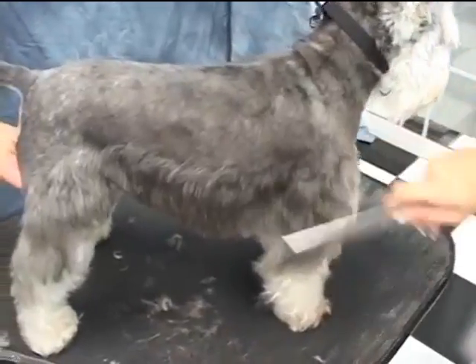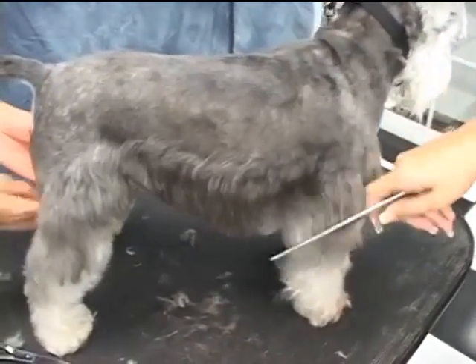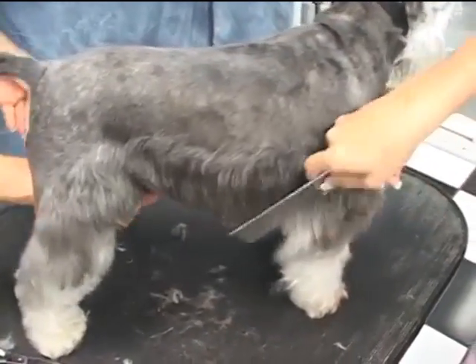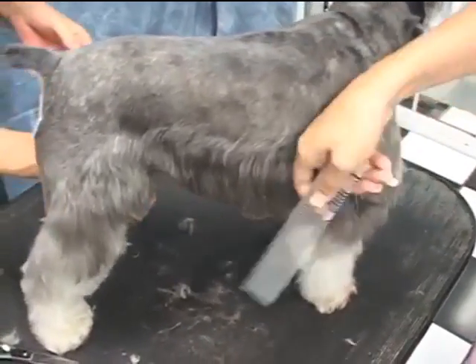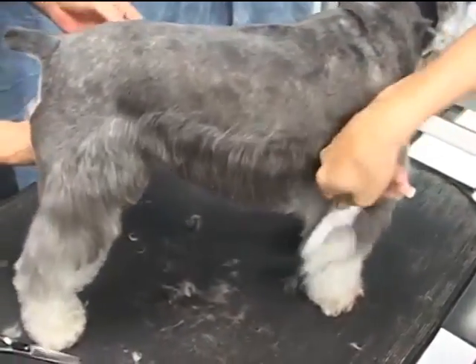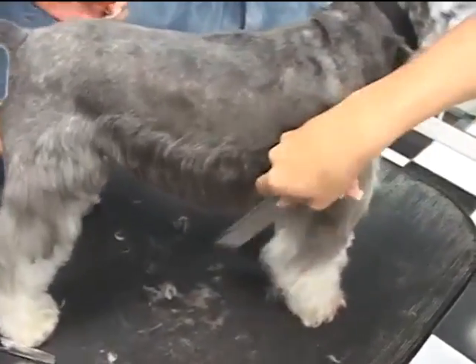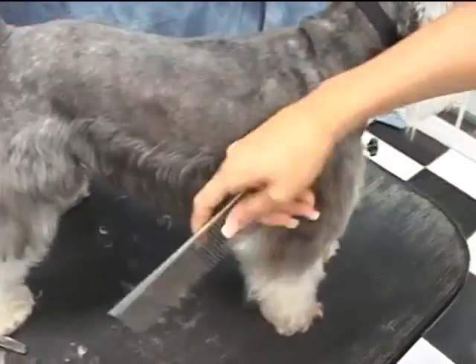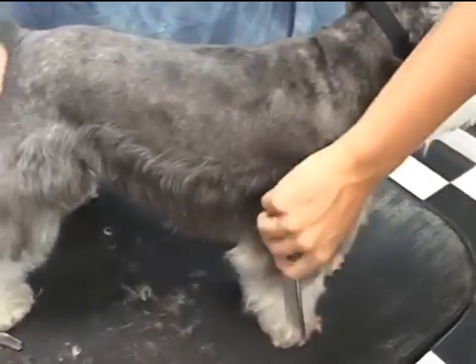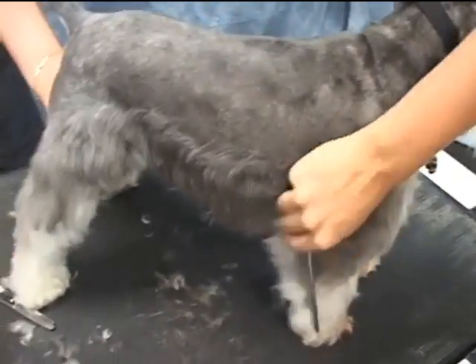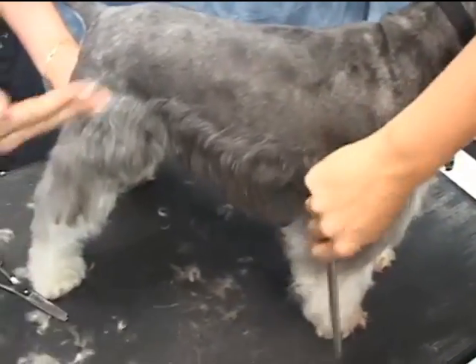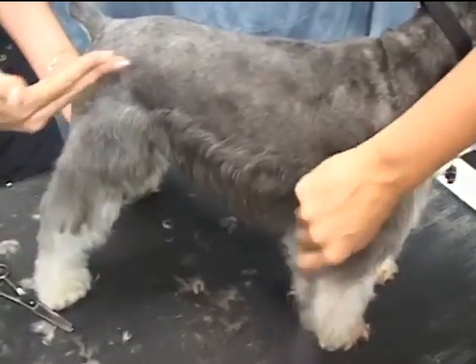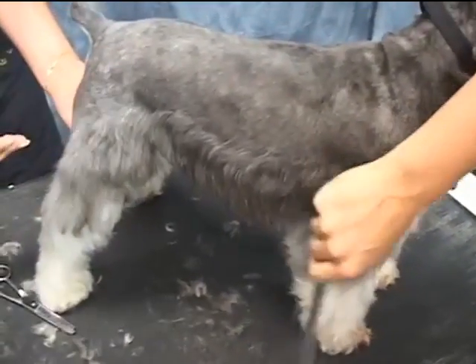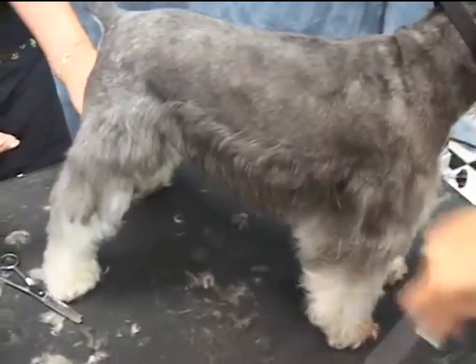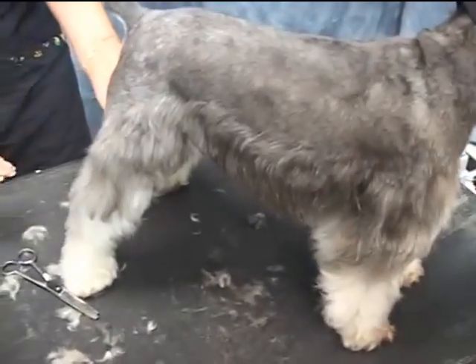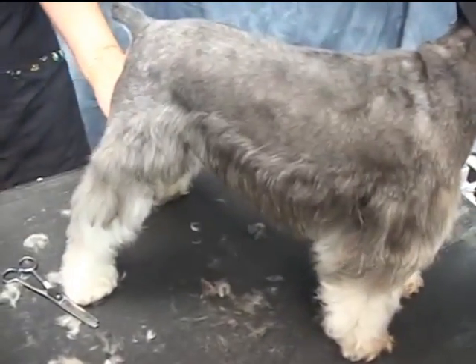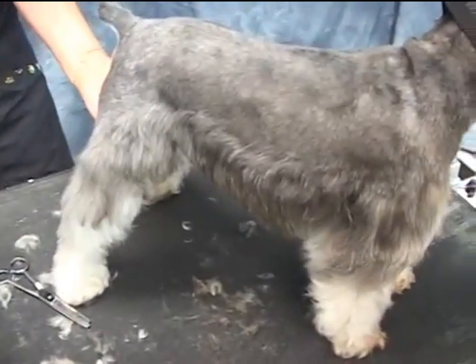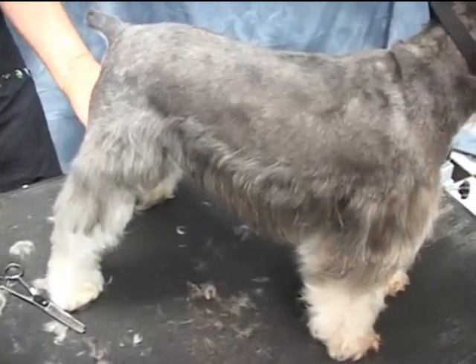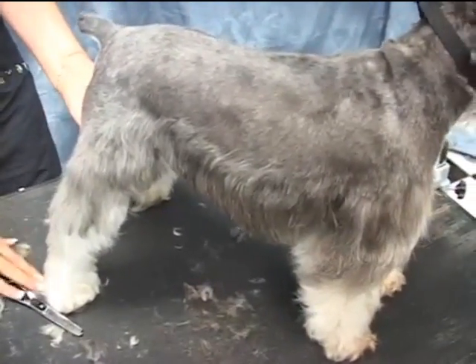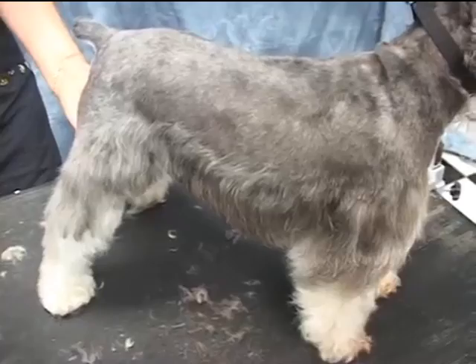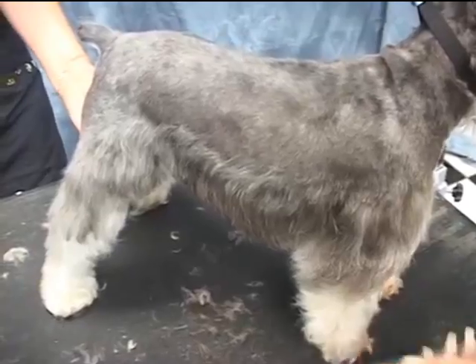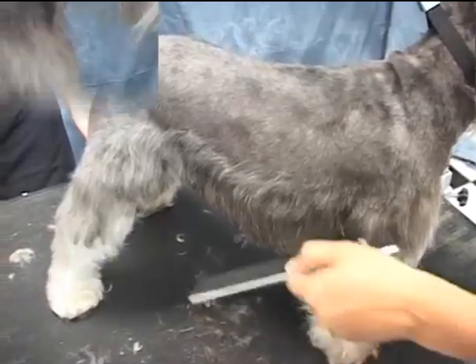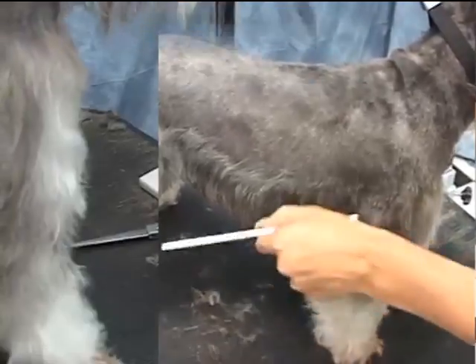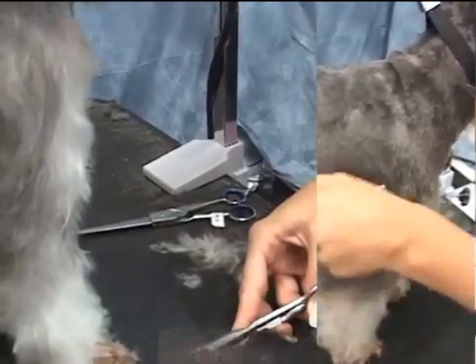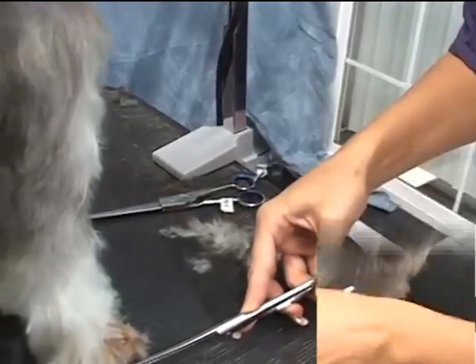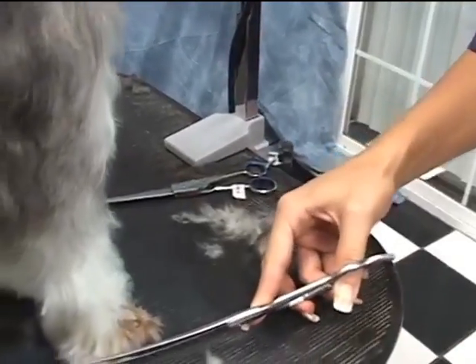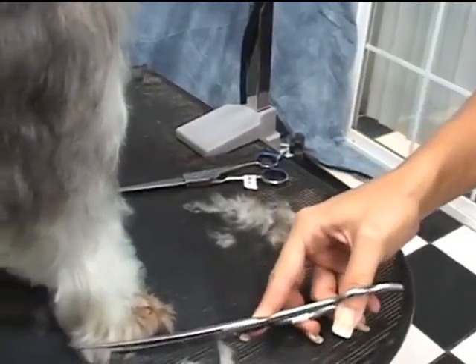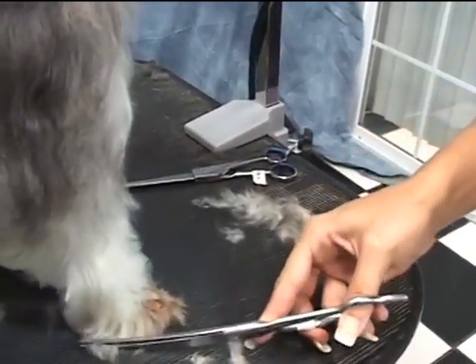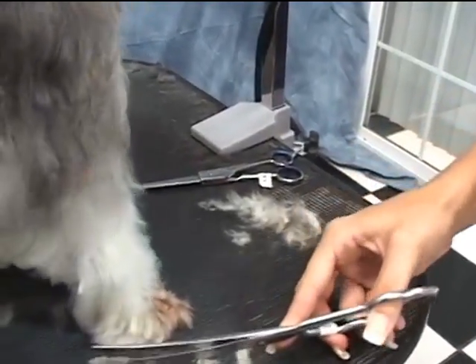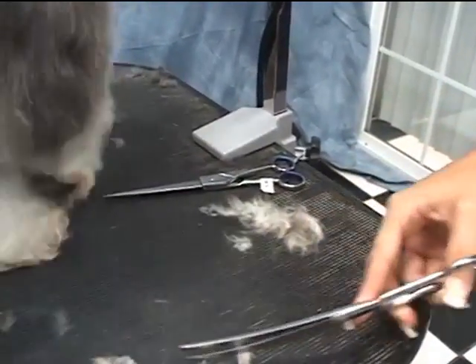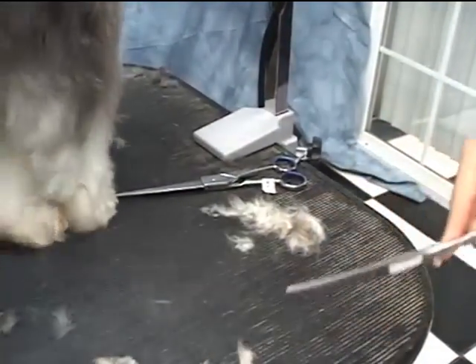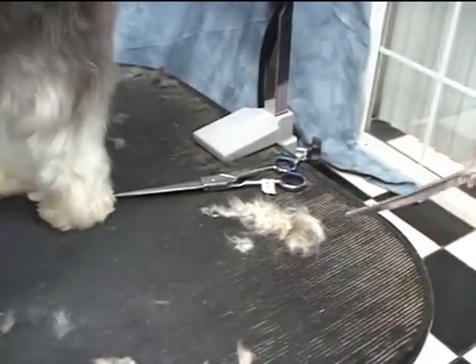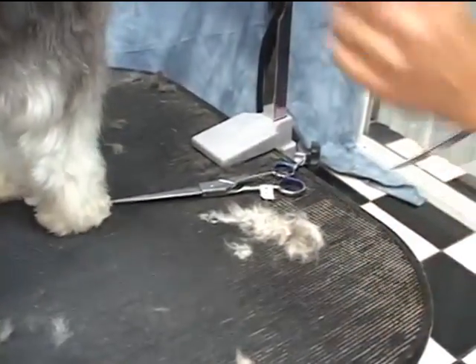The nice thing about thinning shears is that they thin the star. There's a transition between — although we are showing a little bit of a line, it shouldn't be overbearing. Put the foot on the table and go around, that's fine.